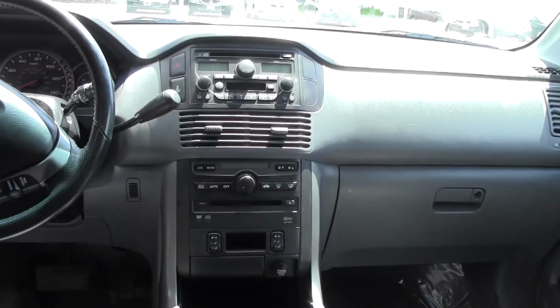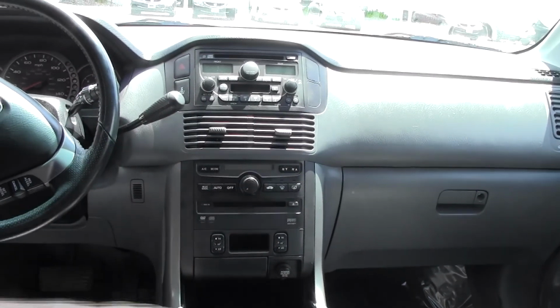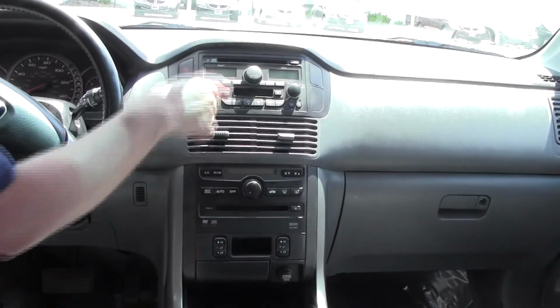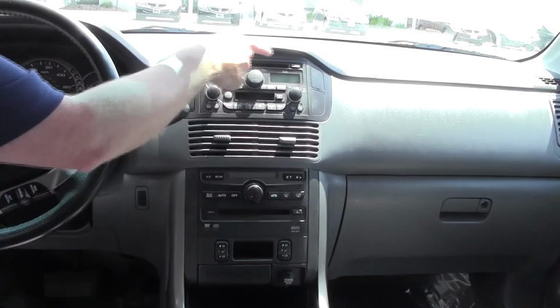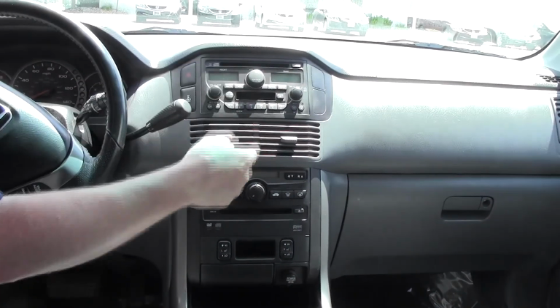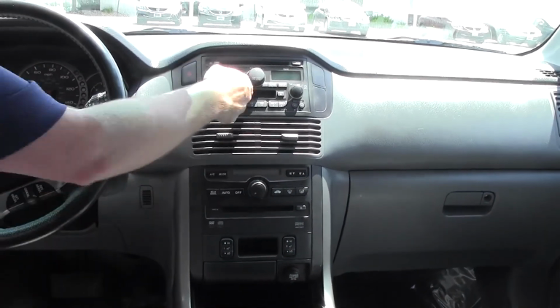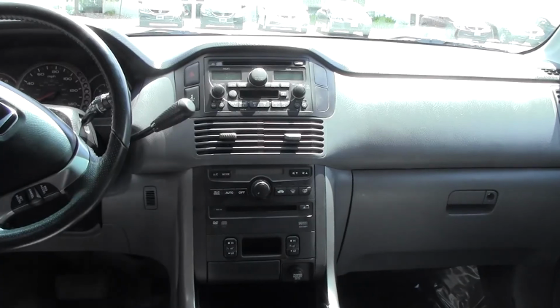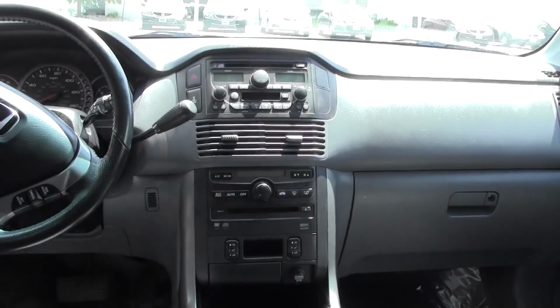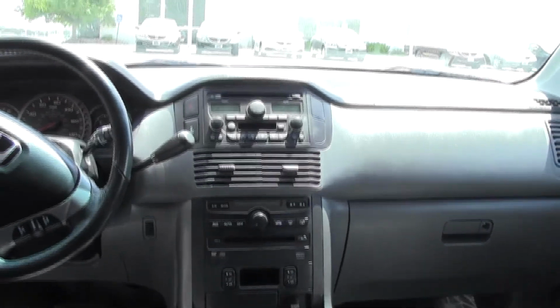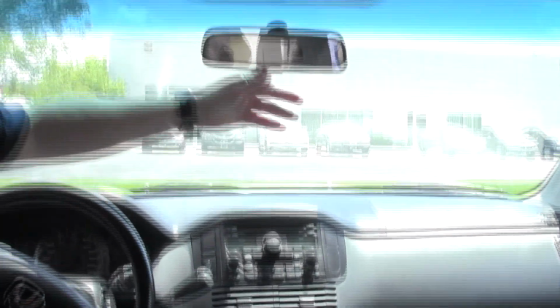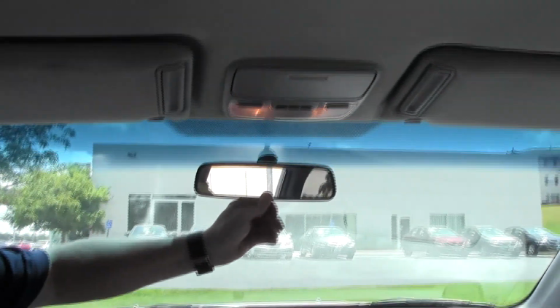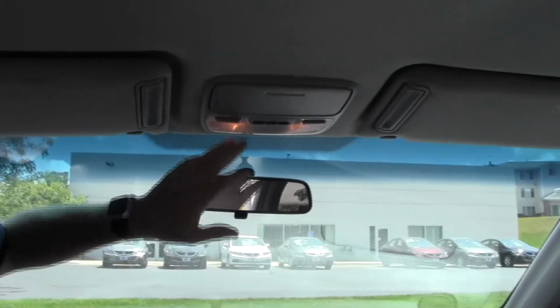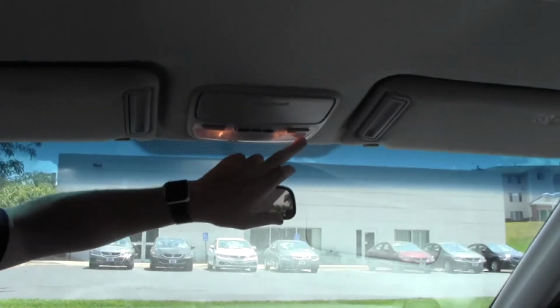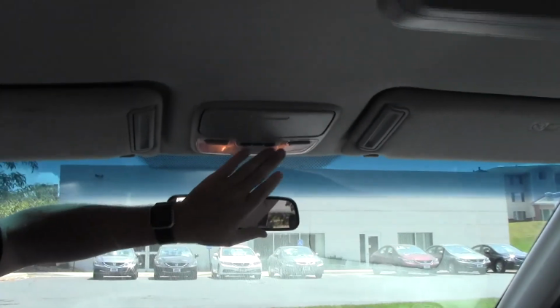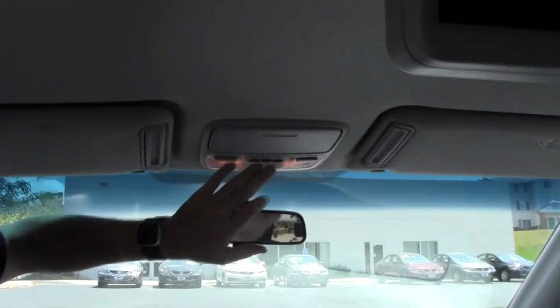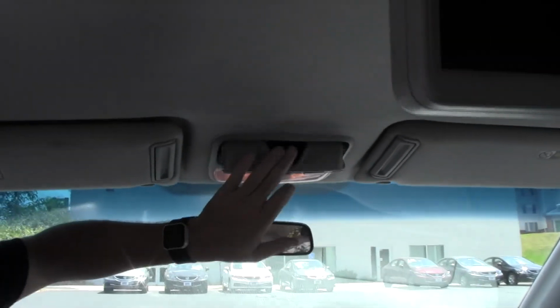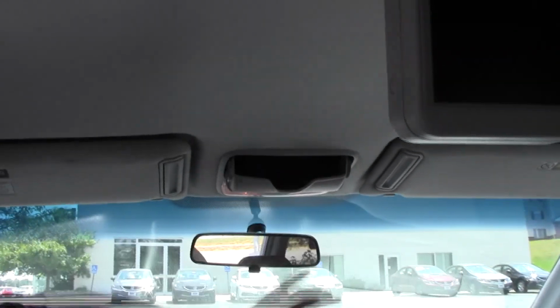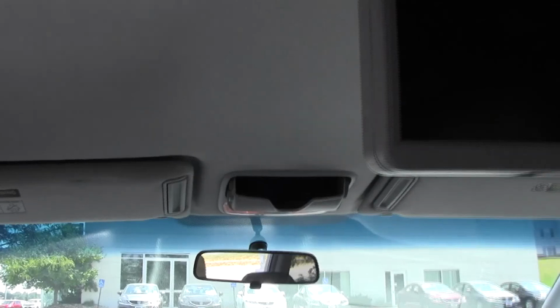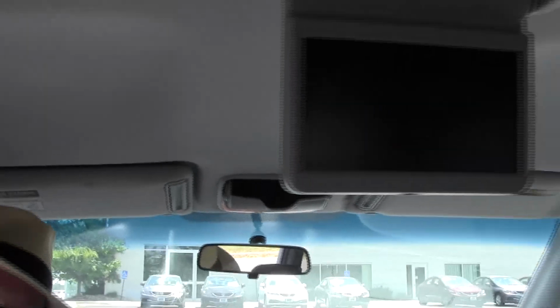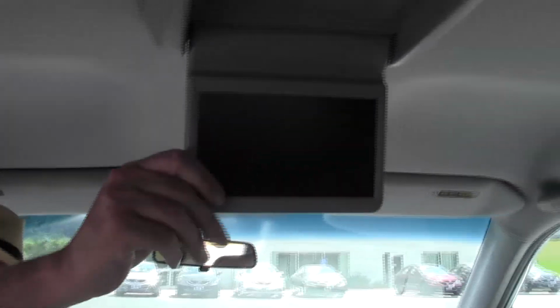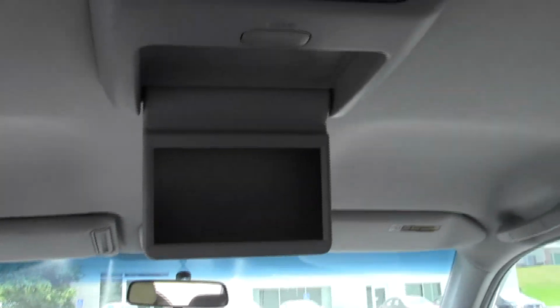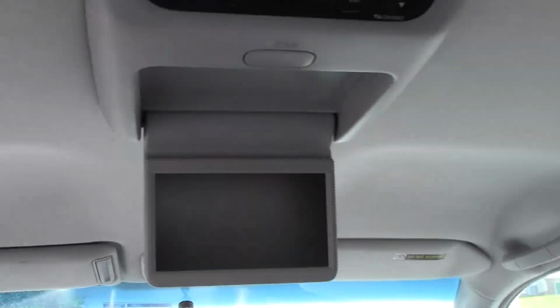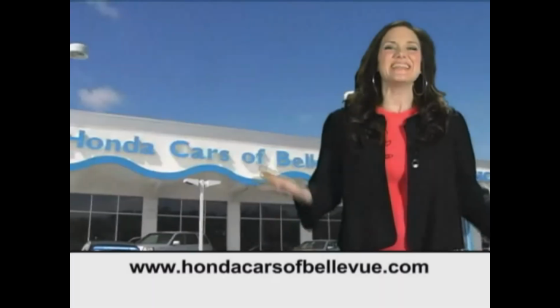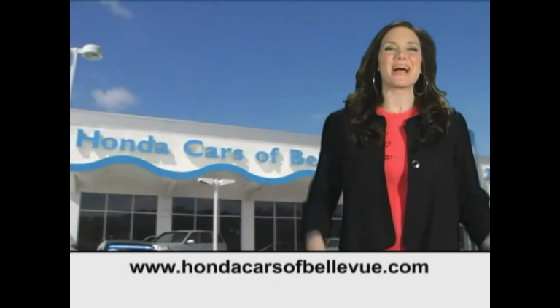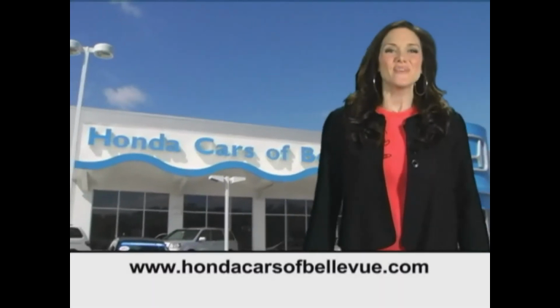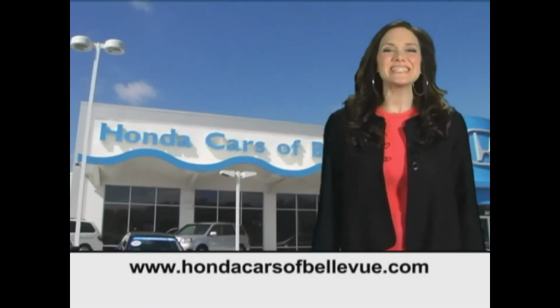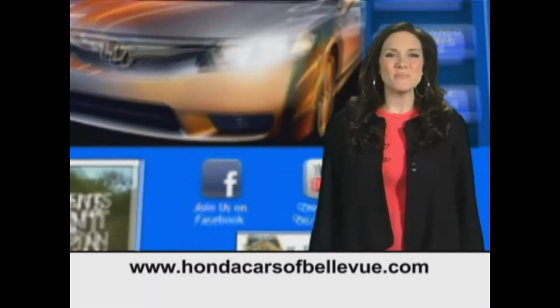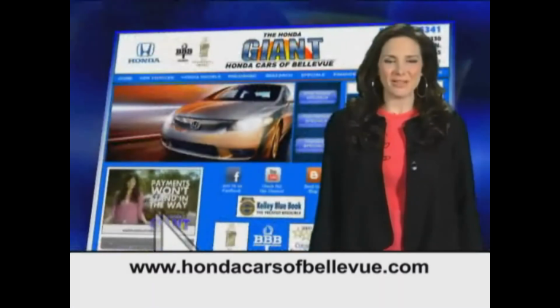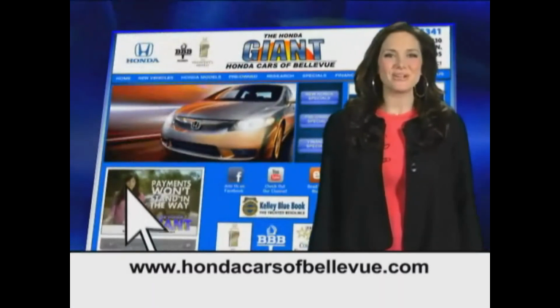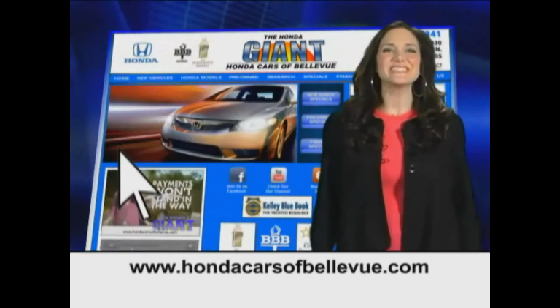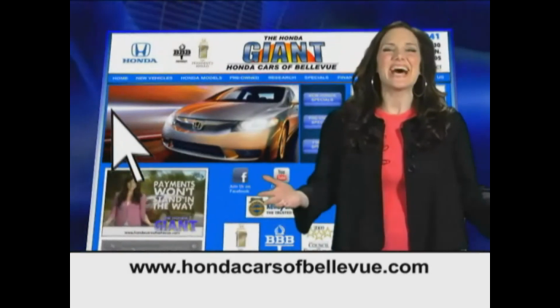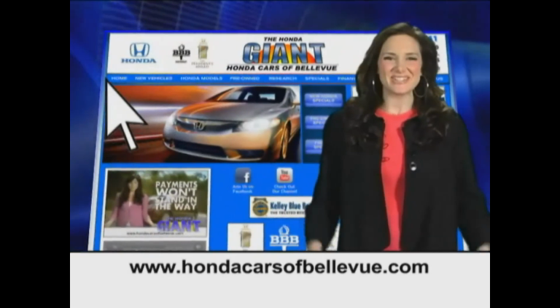There's a DVD player, heating and air conditioning controls for both front and back, a six-disc CD changer, and cassette player. You also have a day-night mirror, map lights, HomeLink system, sunglass holder, and a DVD screen.